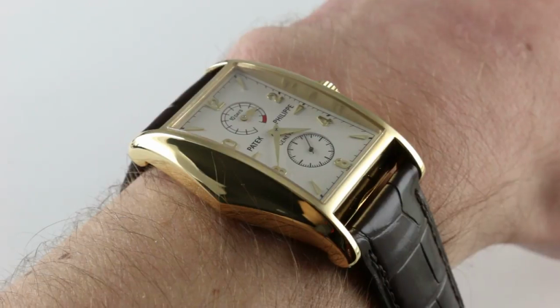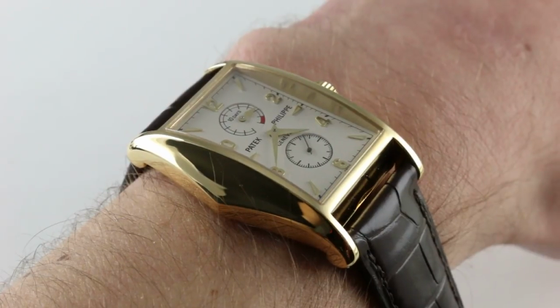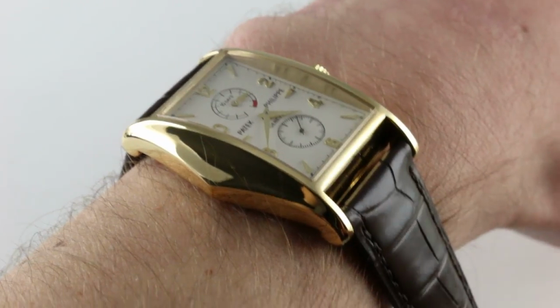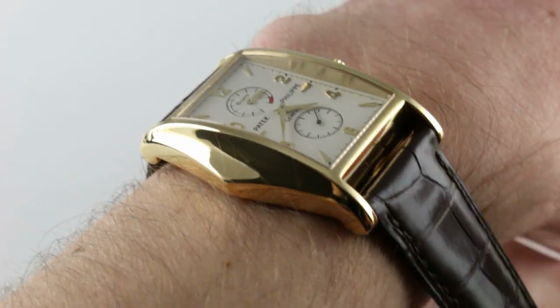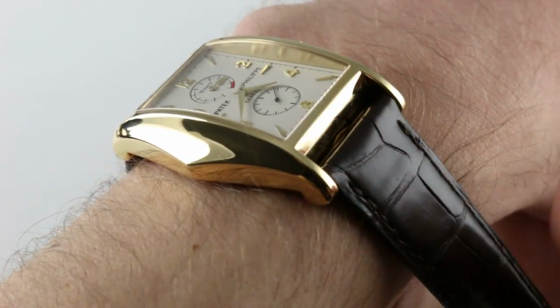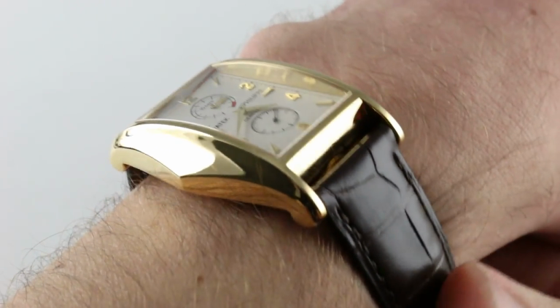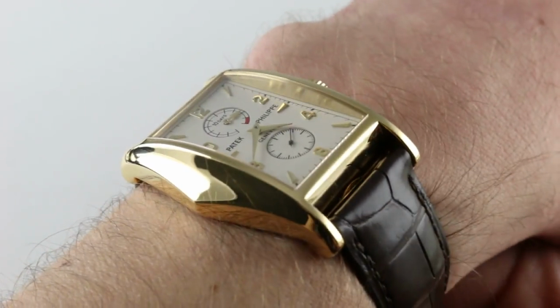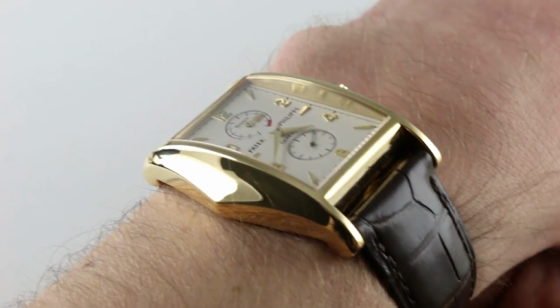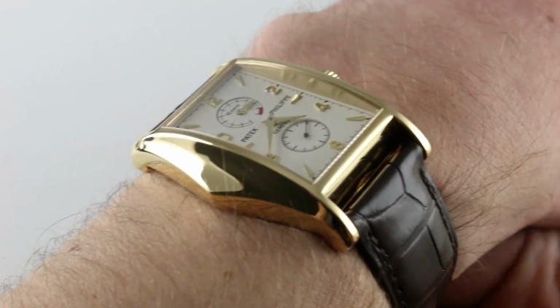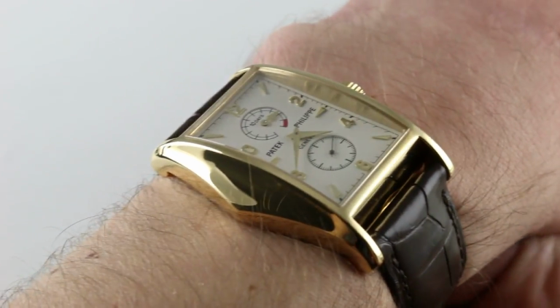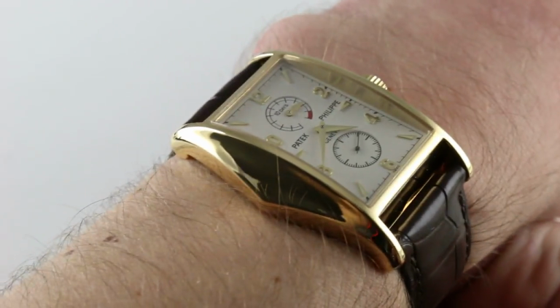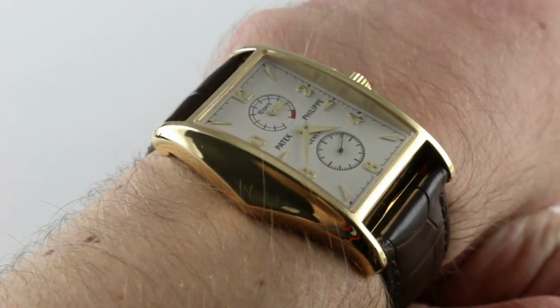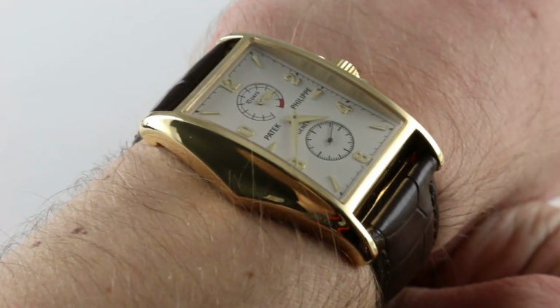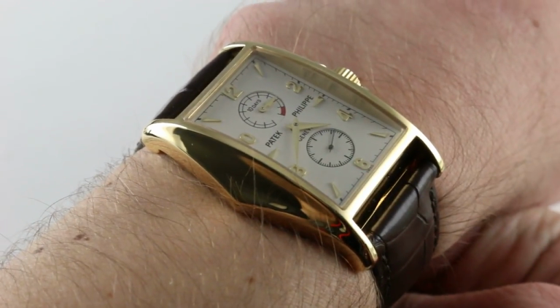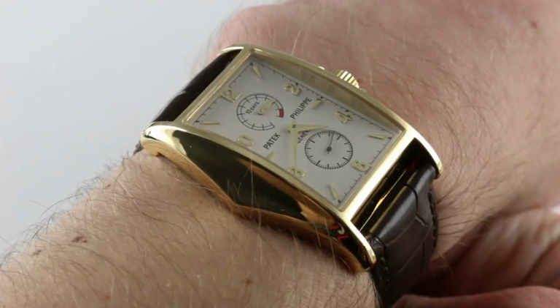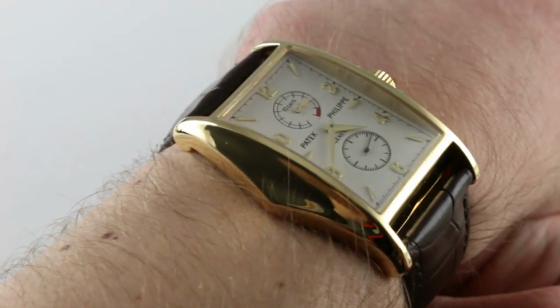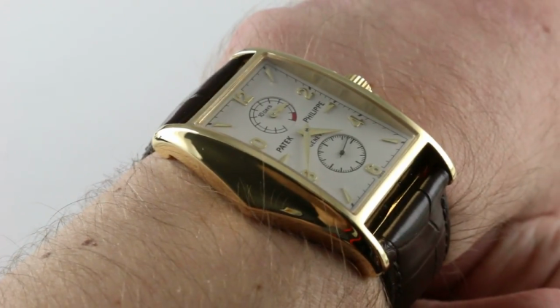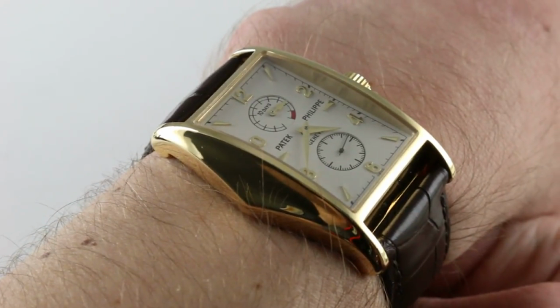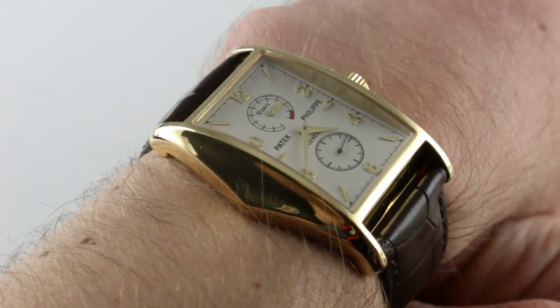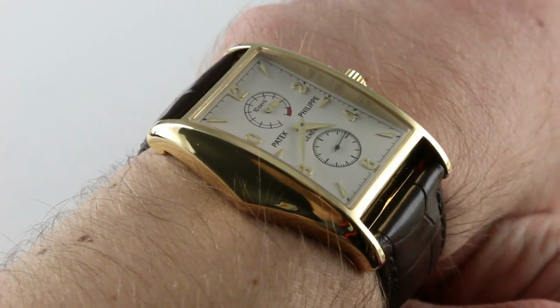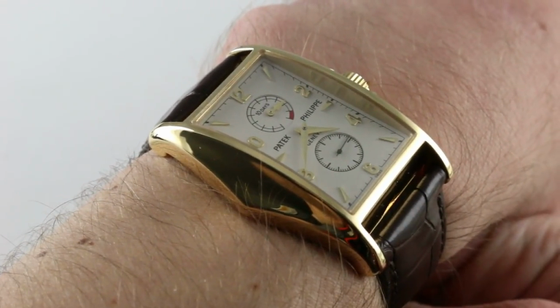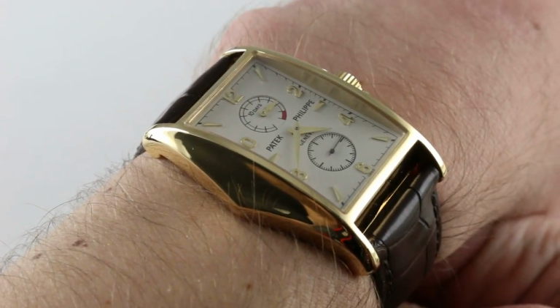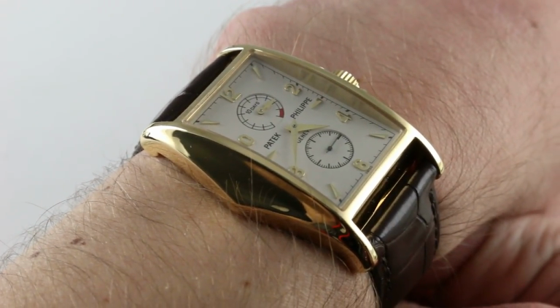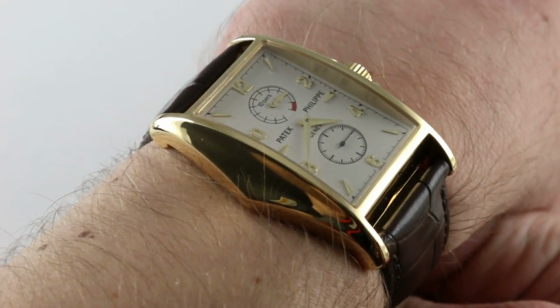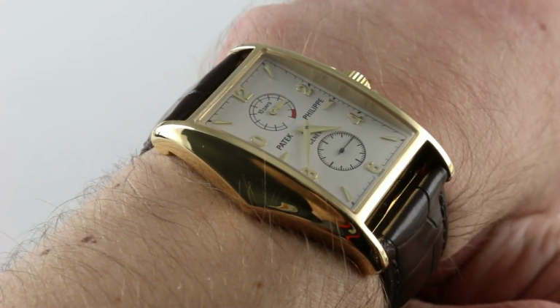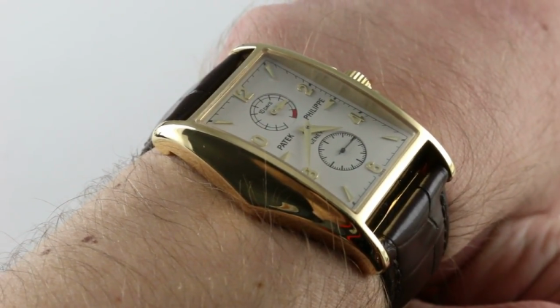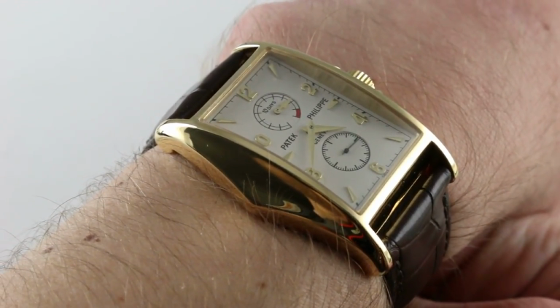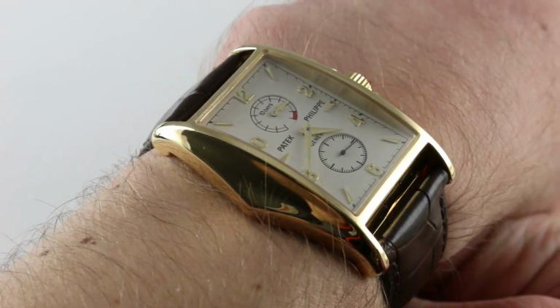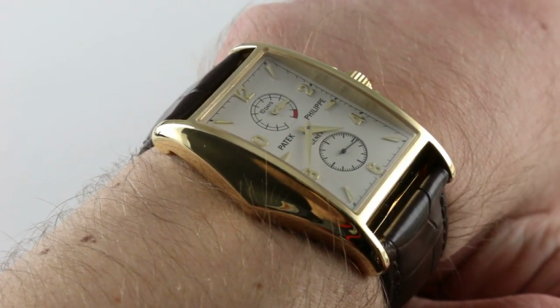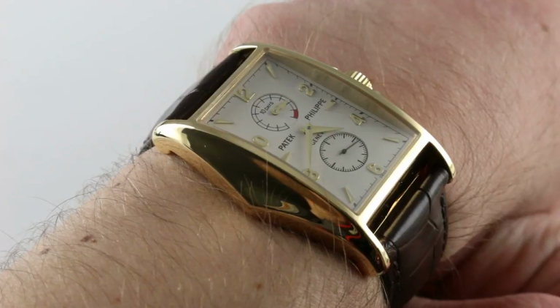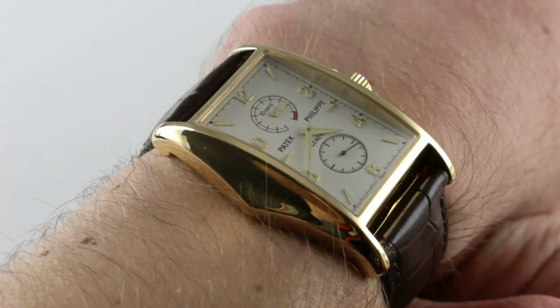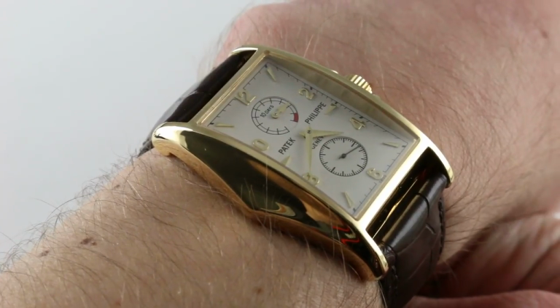Hi, I'm Tim. Welcome to our channel. Thanks for logging on. Today we're discussing the Patek Philippe Millennial Commemorative Reference 5100J in 18 karat yellow gold.